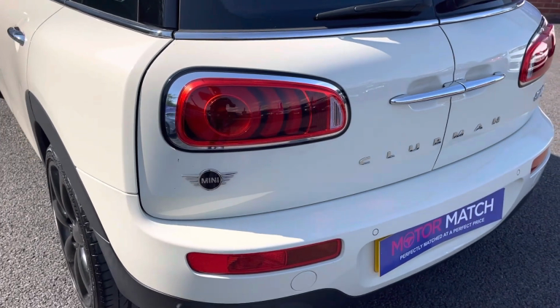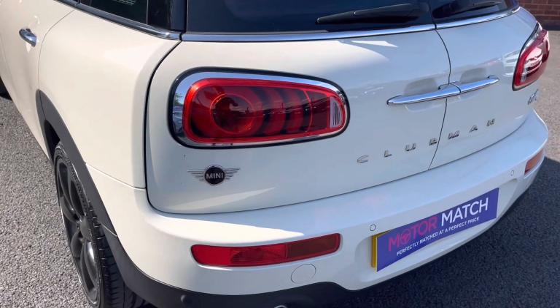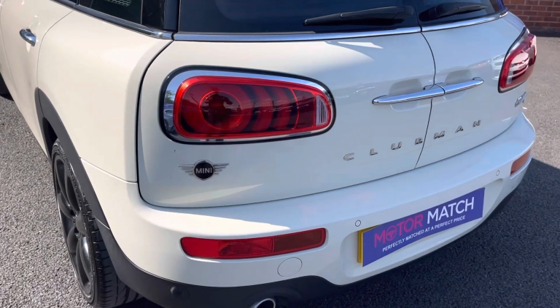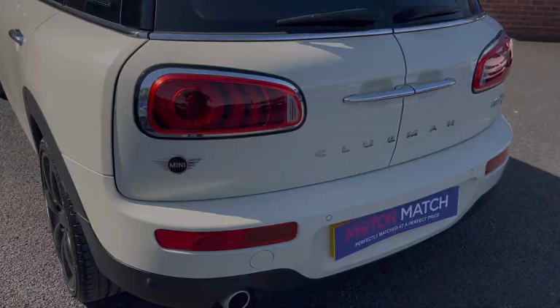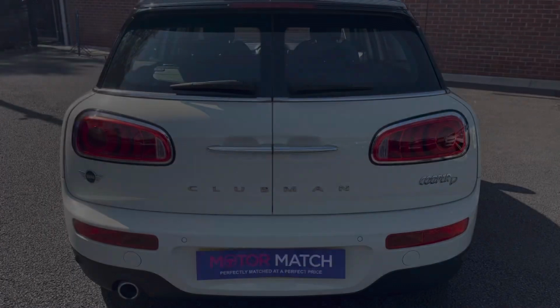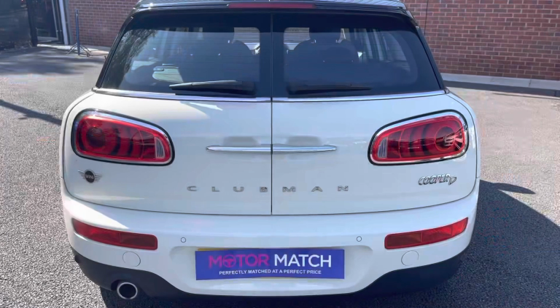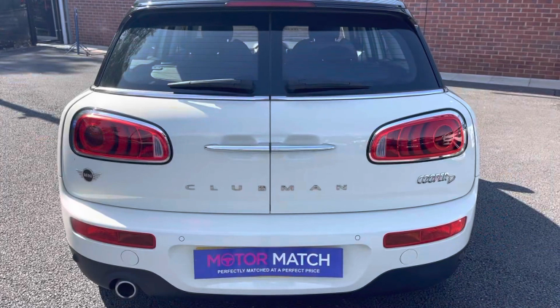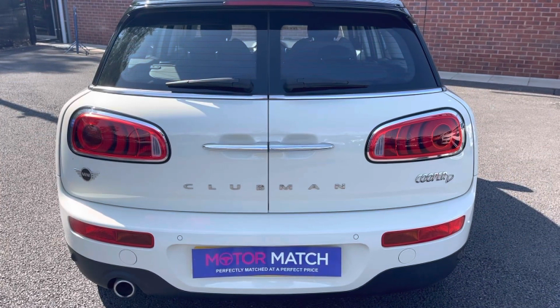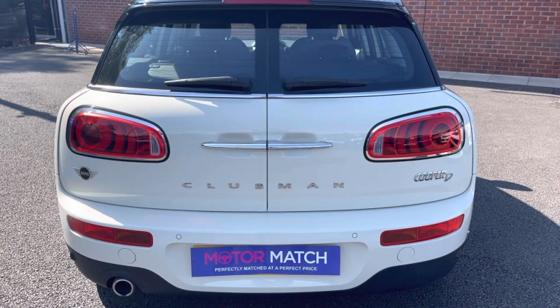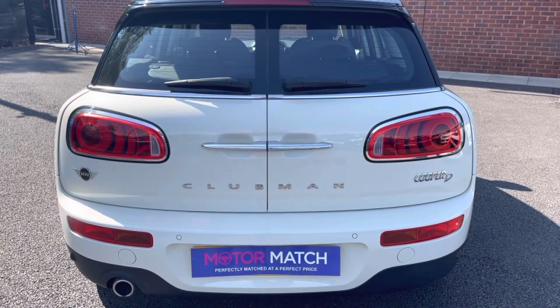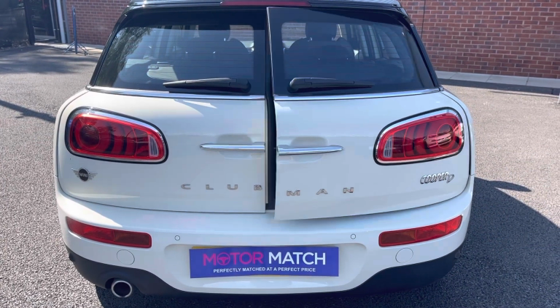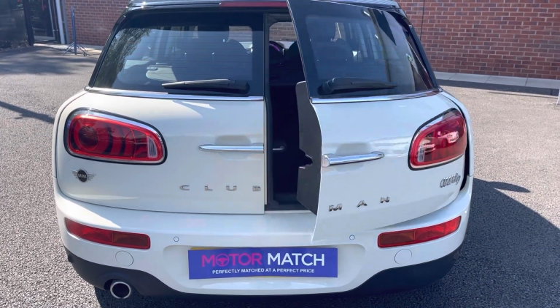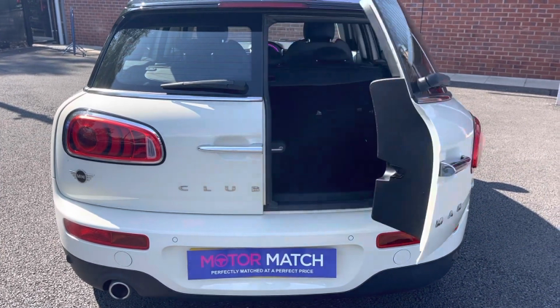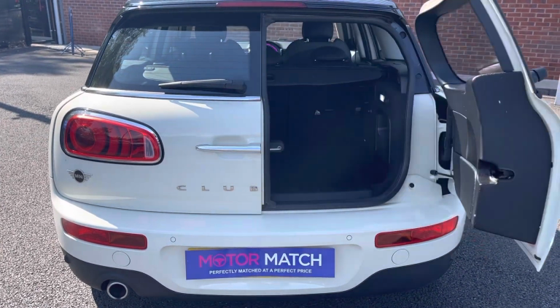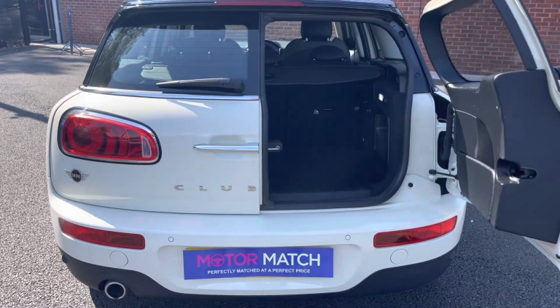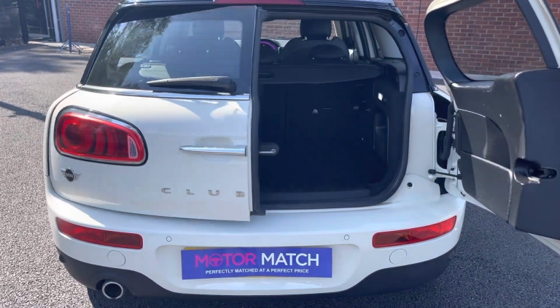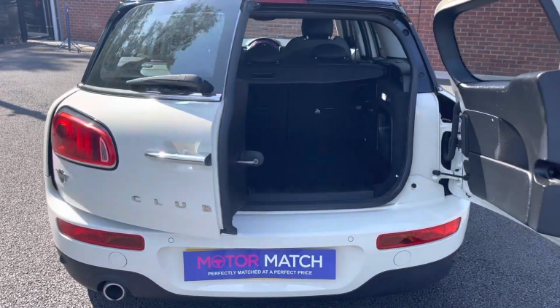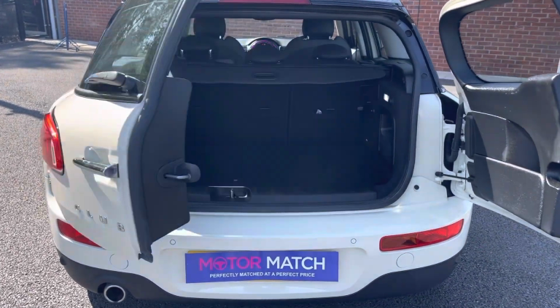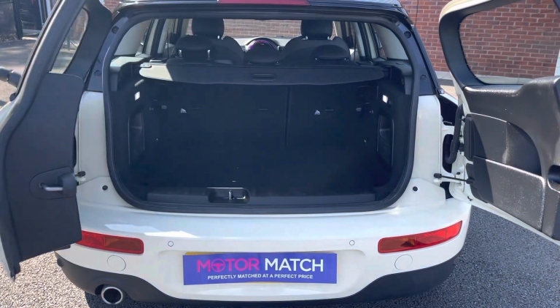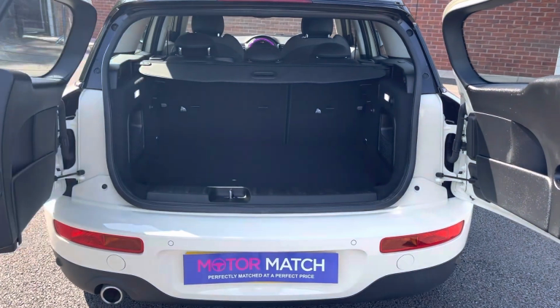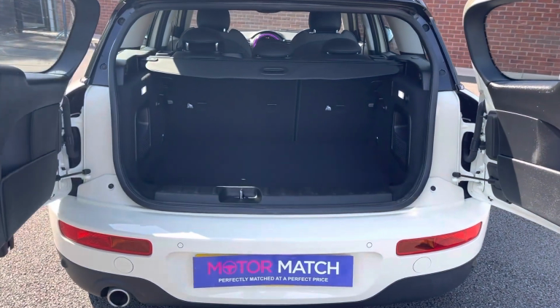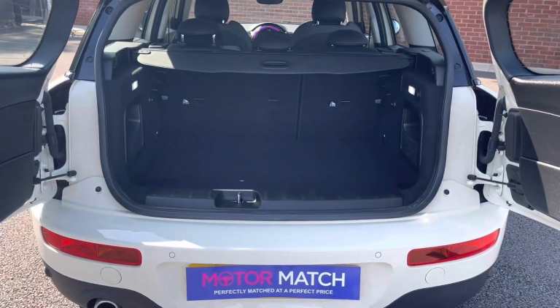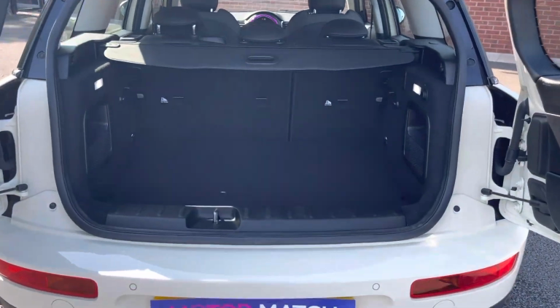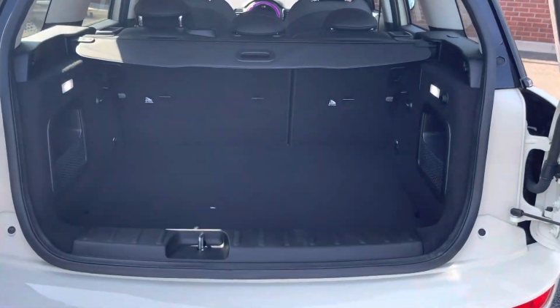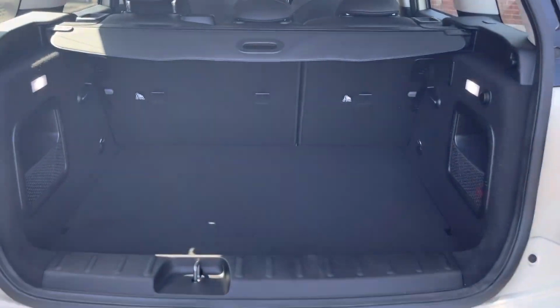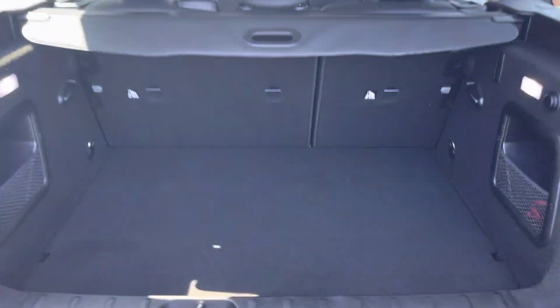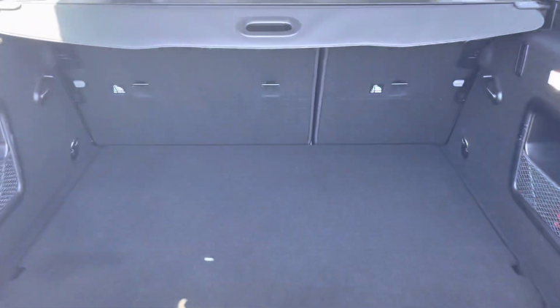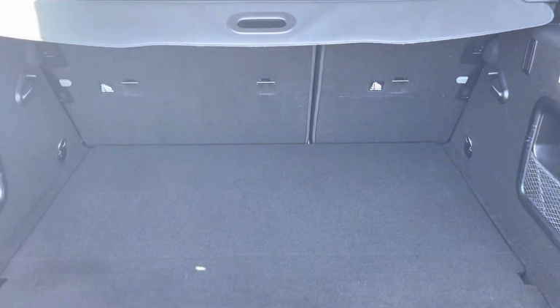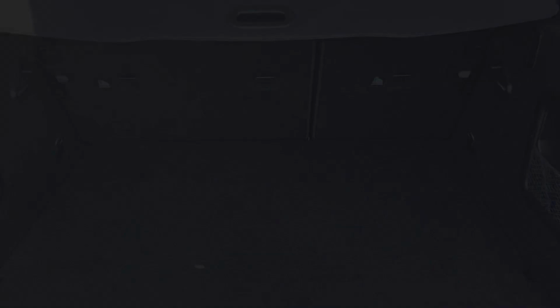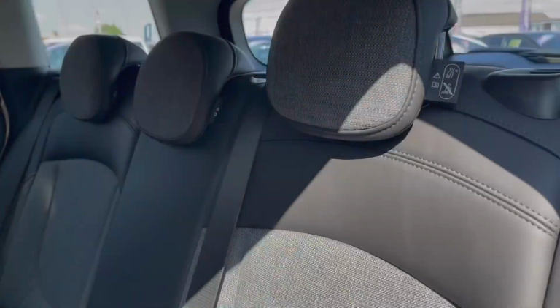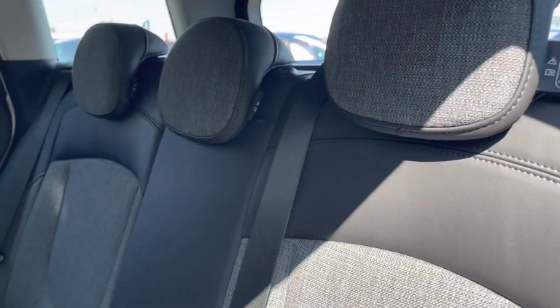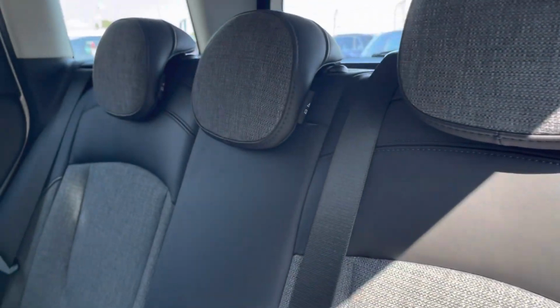You do have your rear parking sensors, as well as an electrical easy tailgate, allowing you to get into the boot a lot easier when you do have your hands full. Here you can see you do have a very spacious boot — enough space for multiple suitcases and all your weekly shopping.